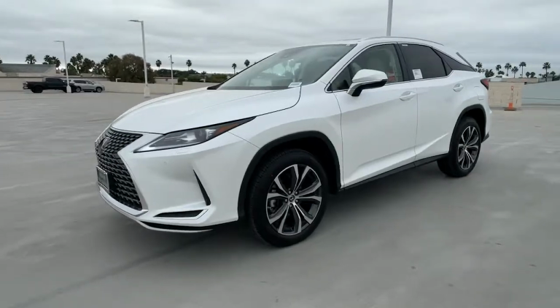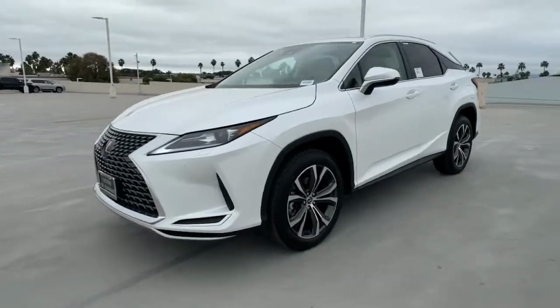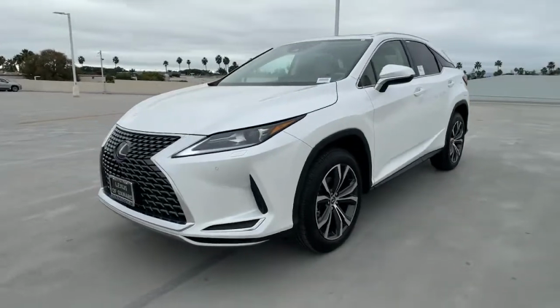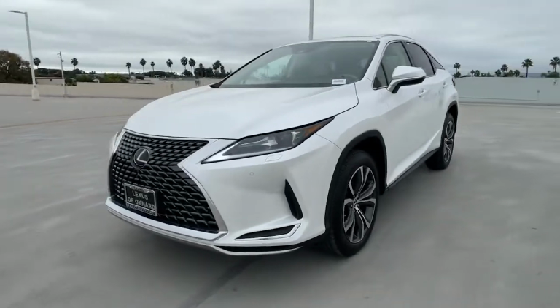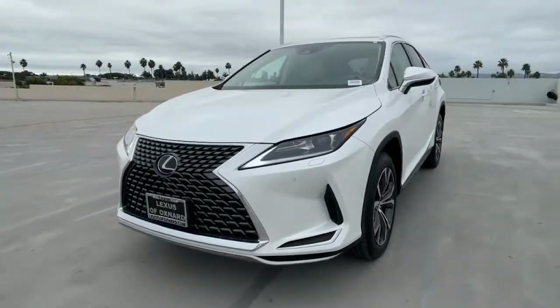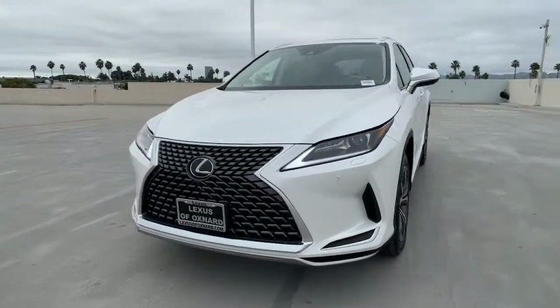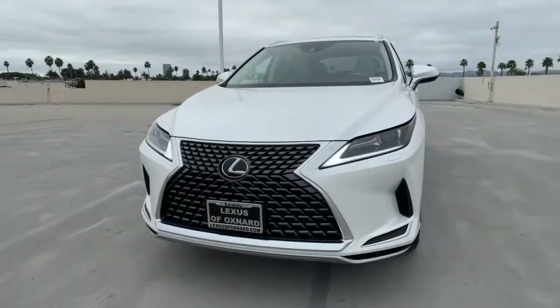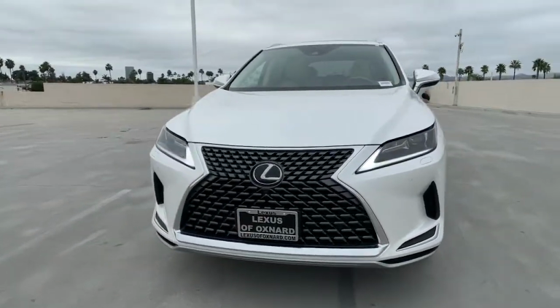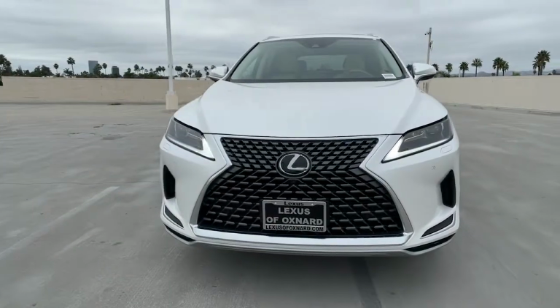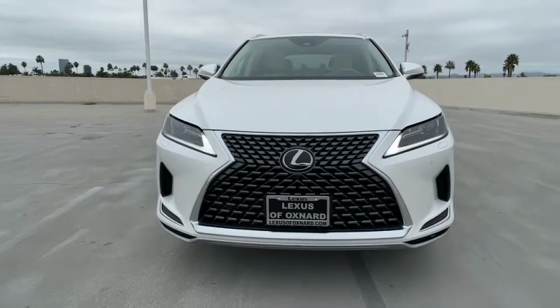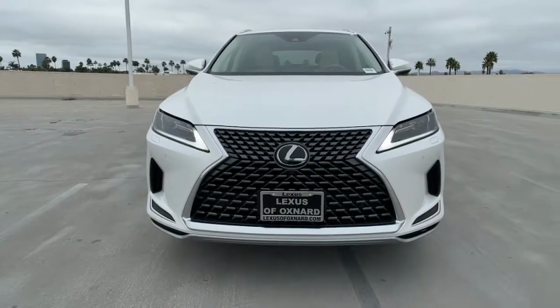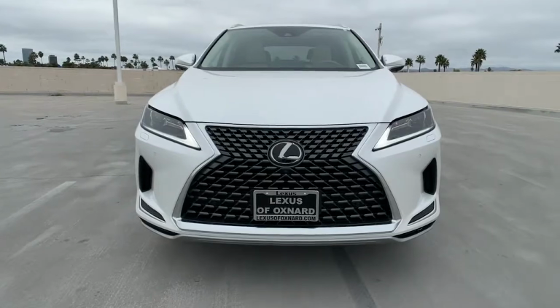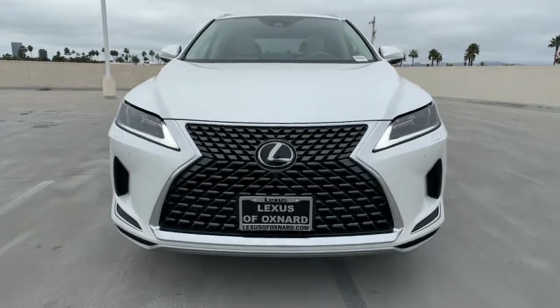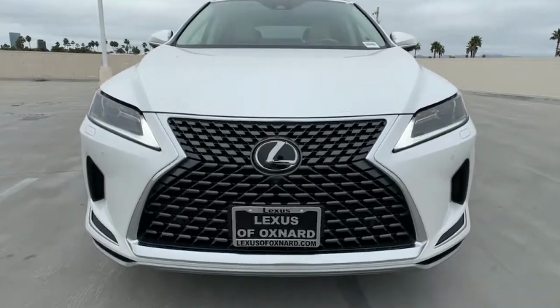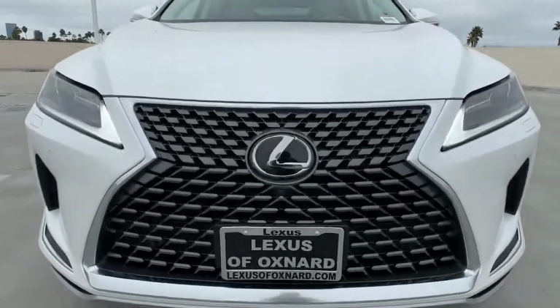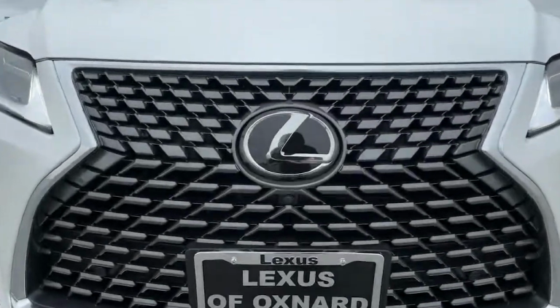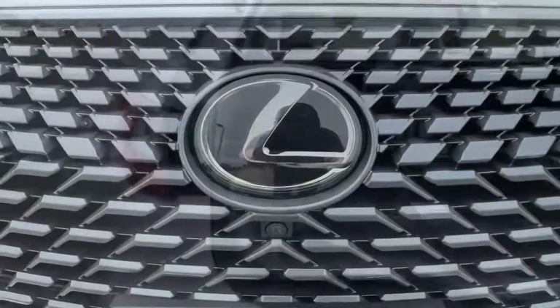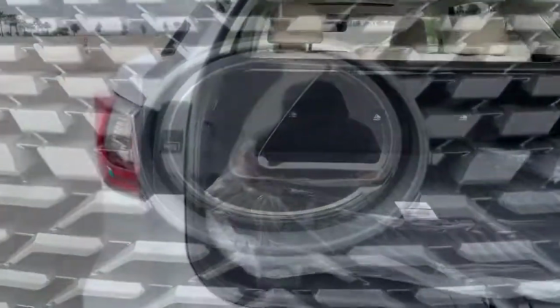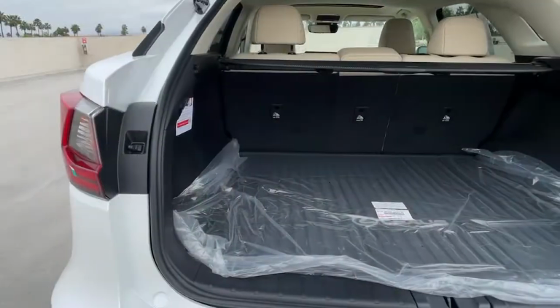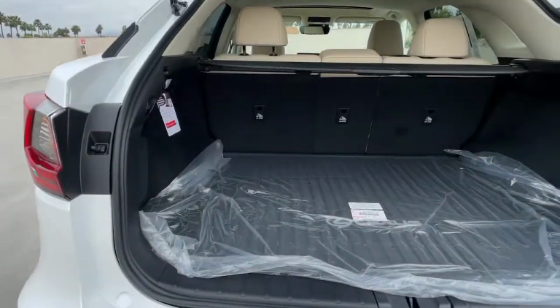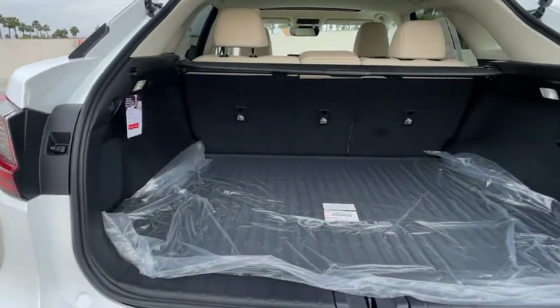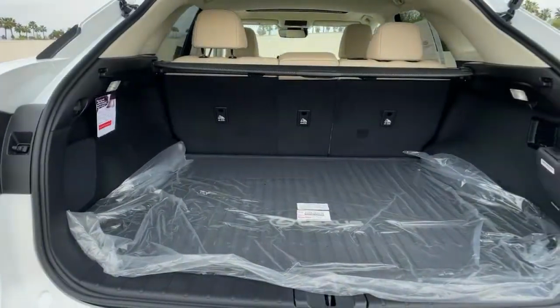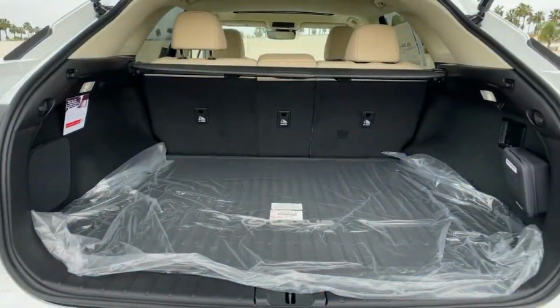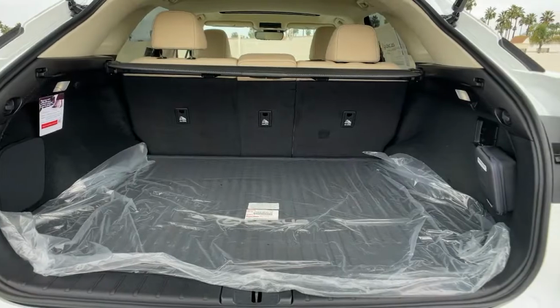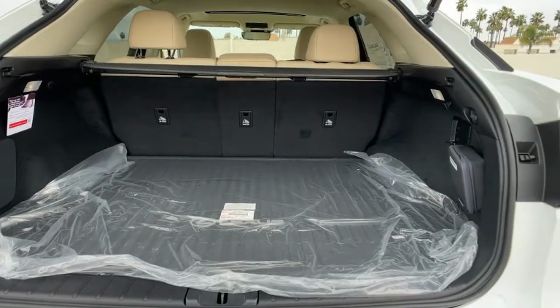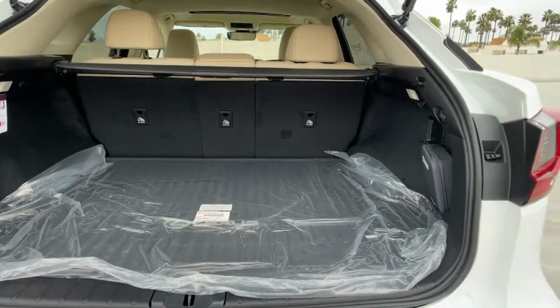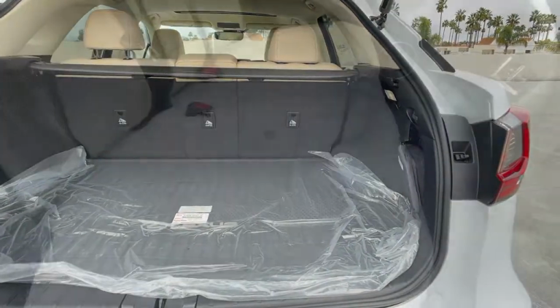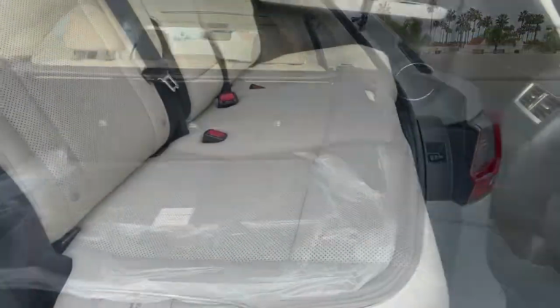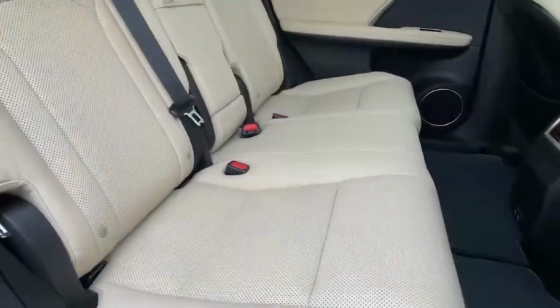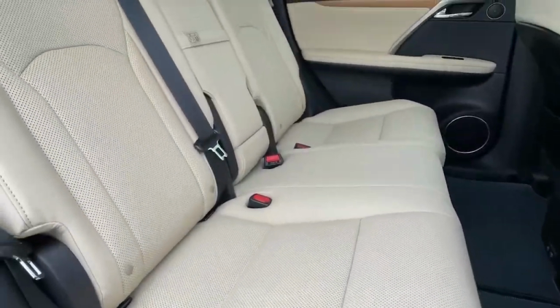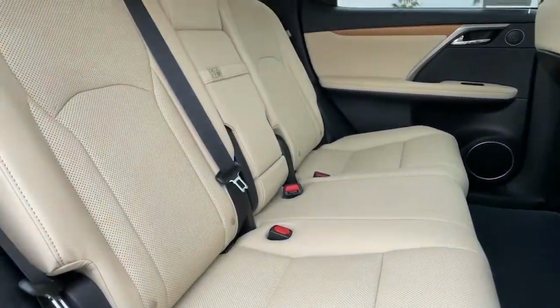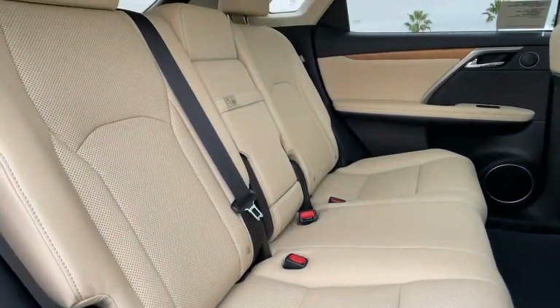Keyless entry, backup camera, wood grain interior trim, power passenger seat, power liftgate, satellite radio, adaptive cruise control, heated mirrors, keyless start, remote engine start.